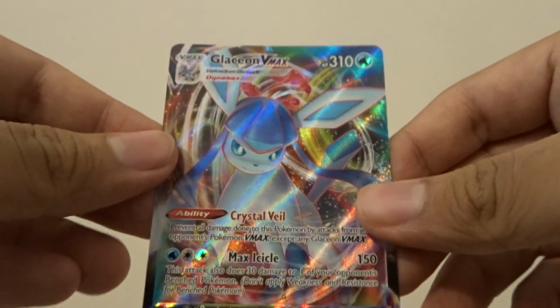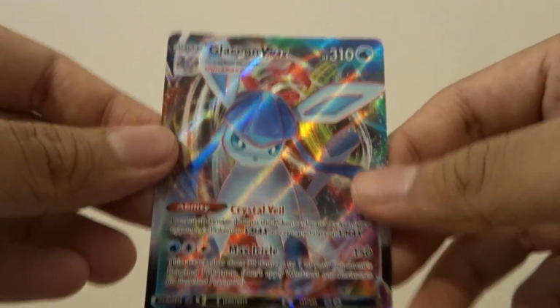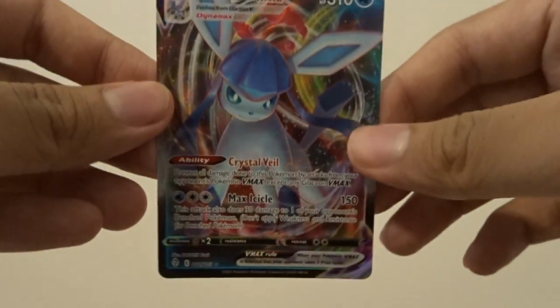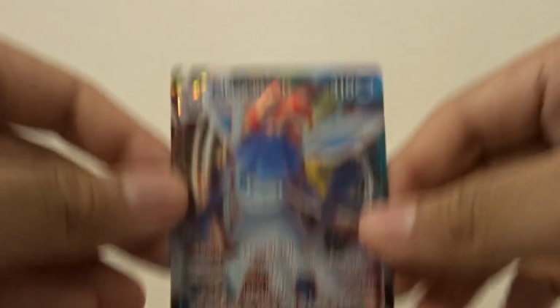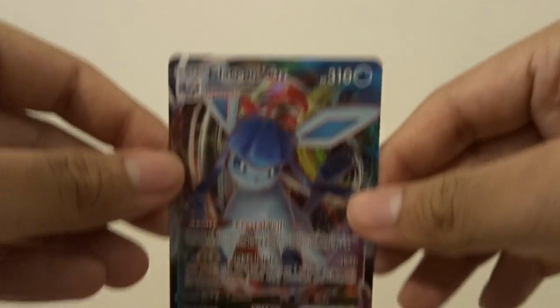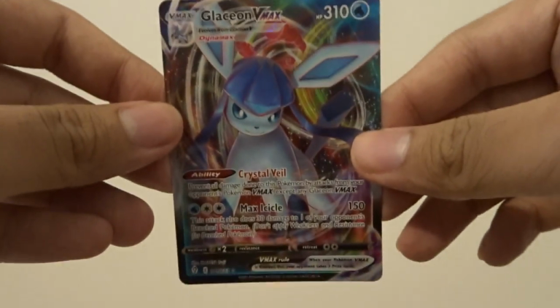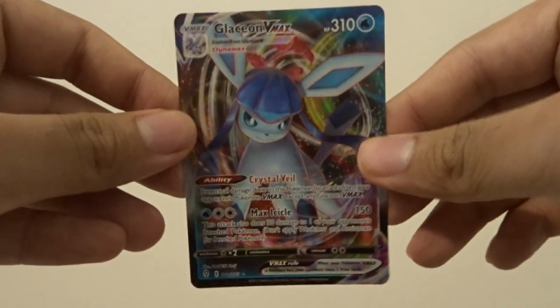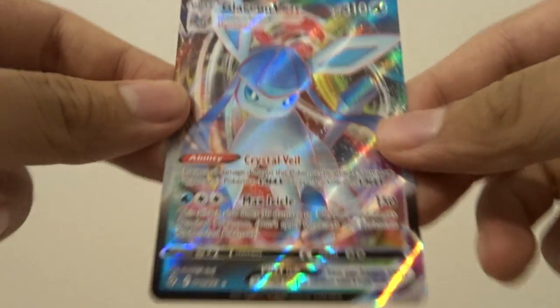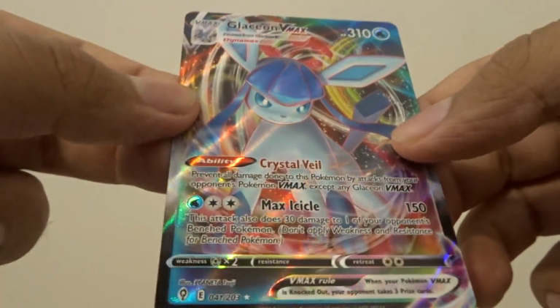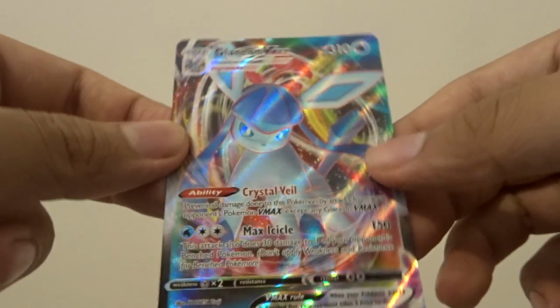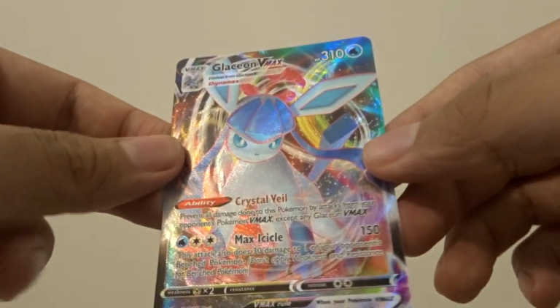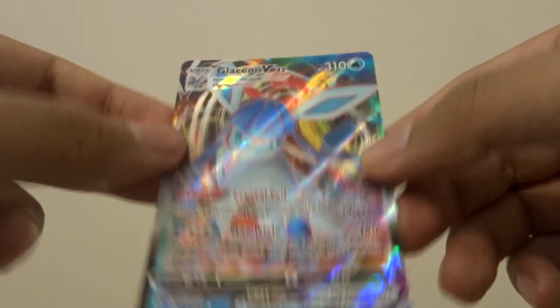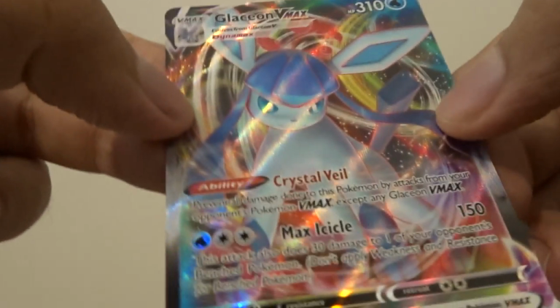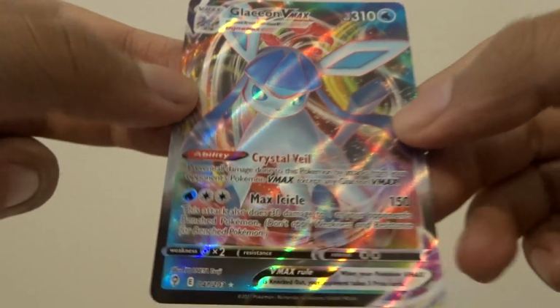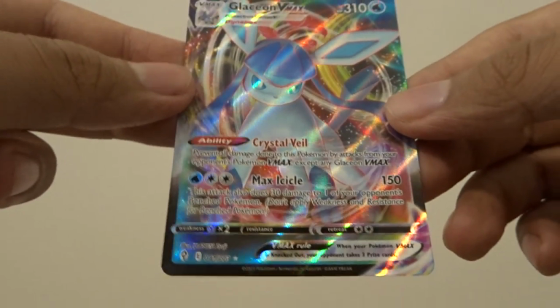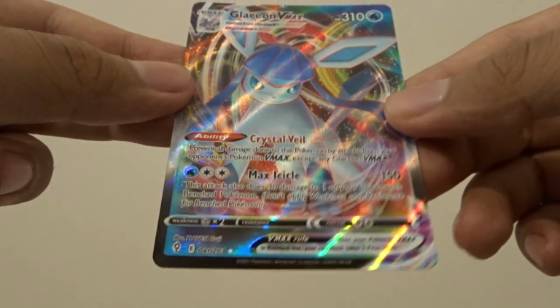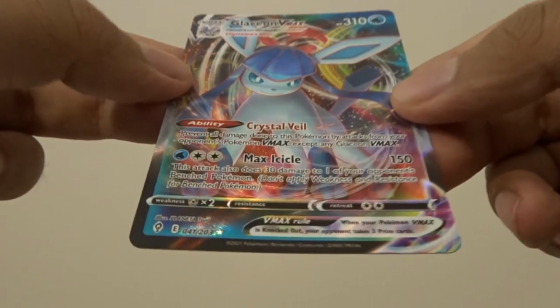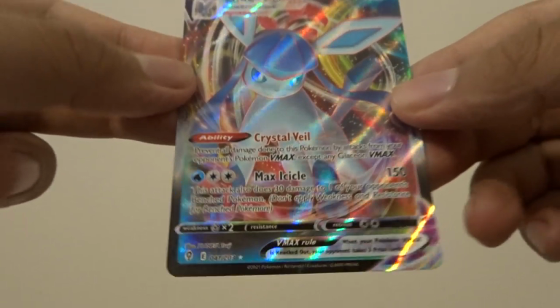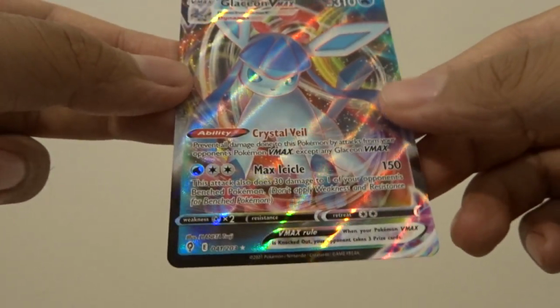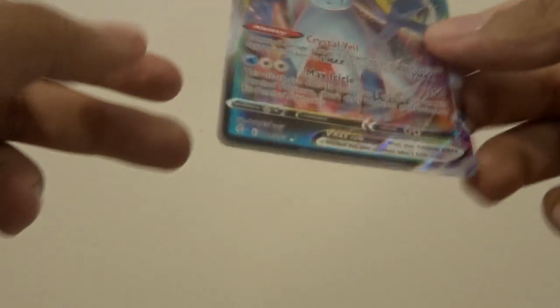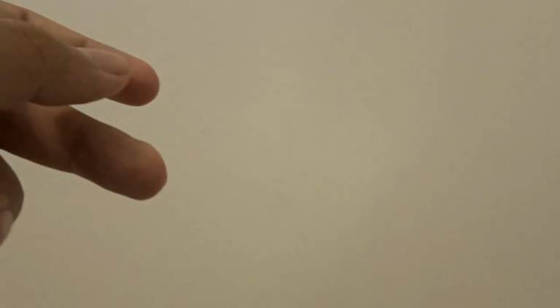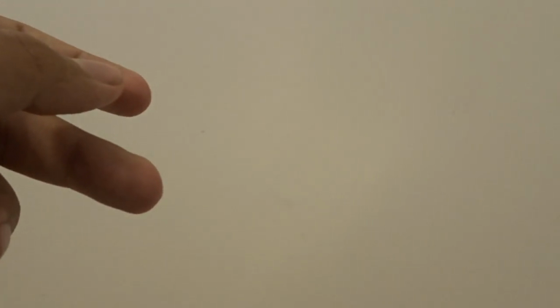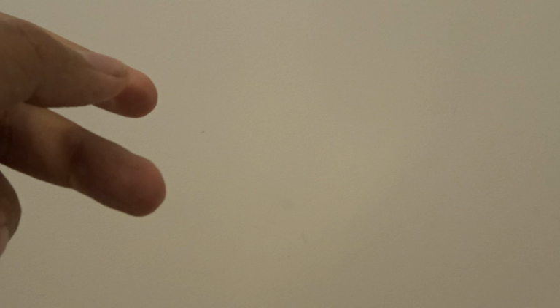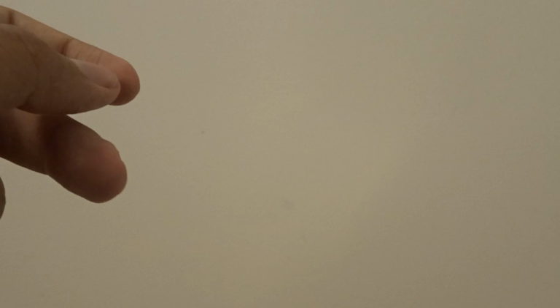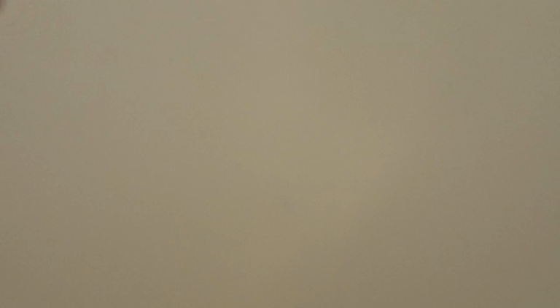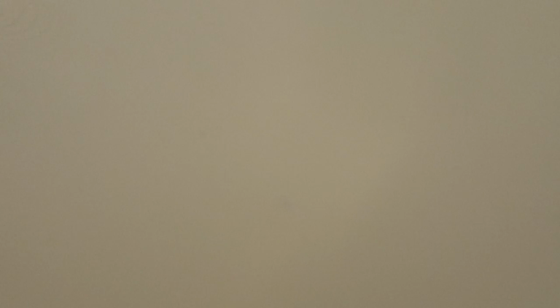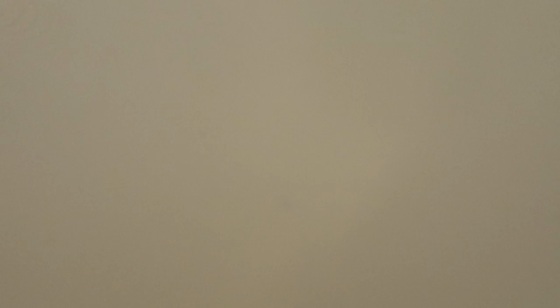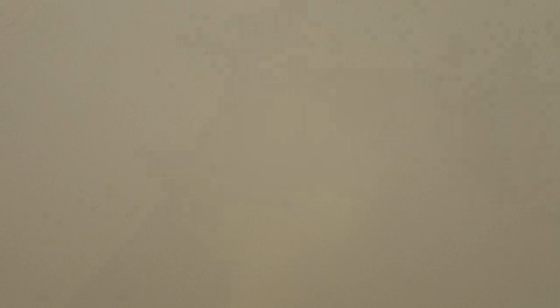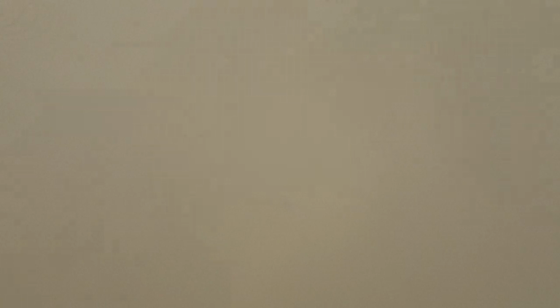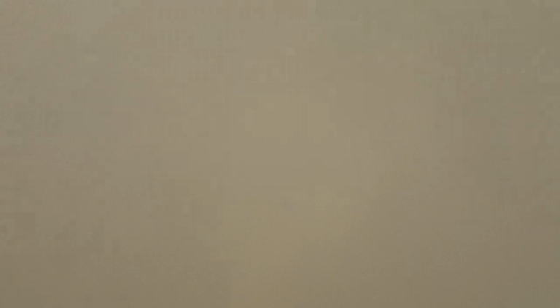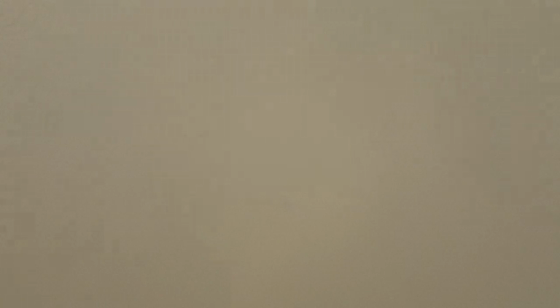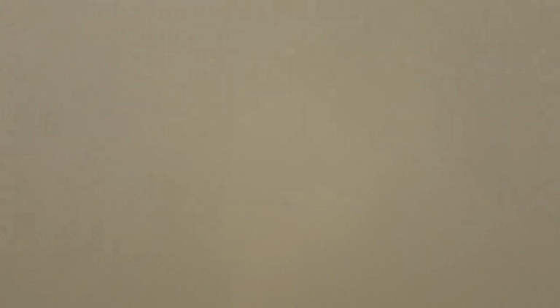Two for two — oh my god, we are just clutching in this box! Look at how beautiful this card is. Wow, this tin is already amazing — literally a VMAX and a V Alt Art in just two packs, and both are Evolving Skies. That's amazing, I'm so hyped!